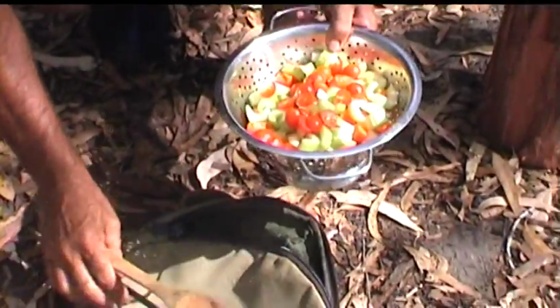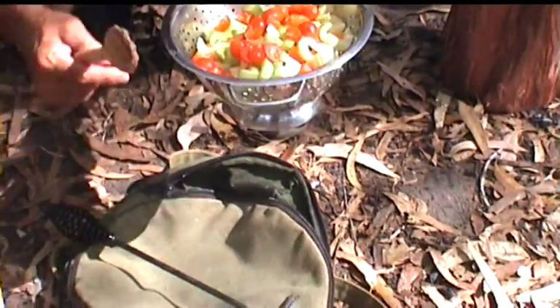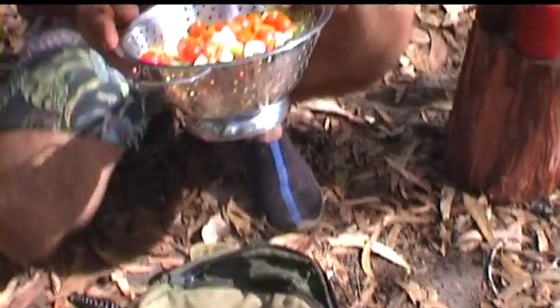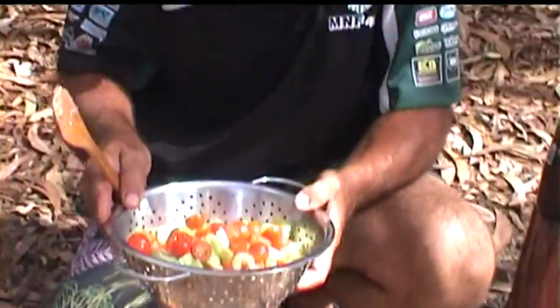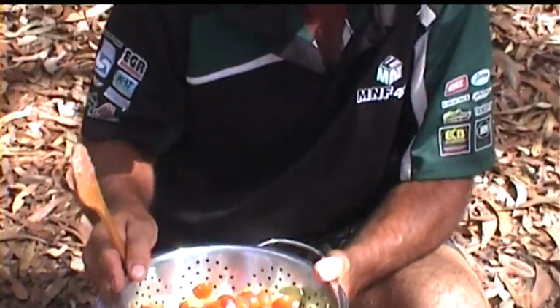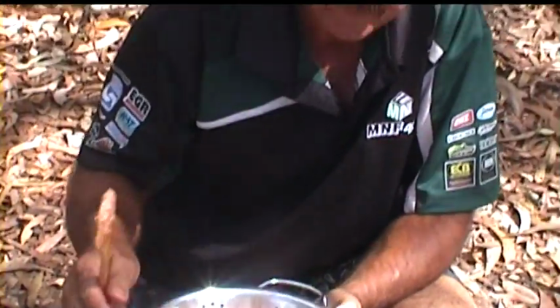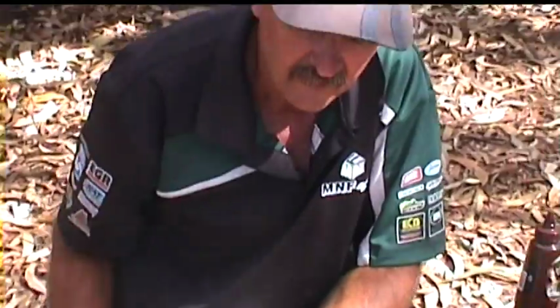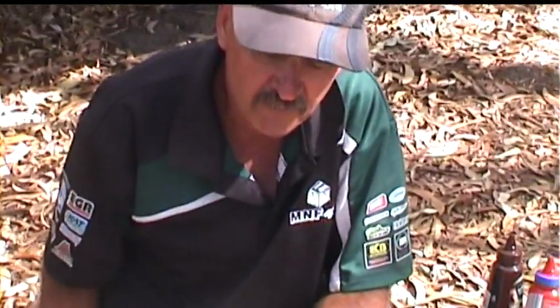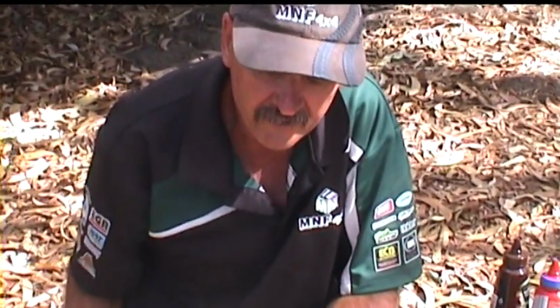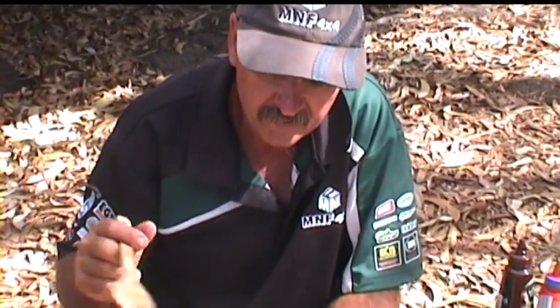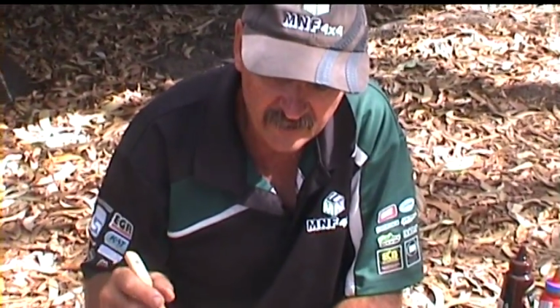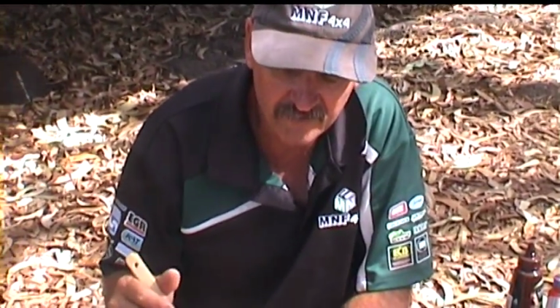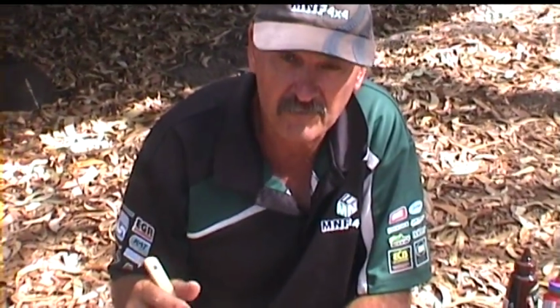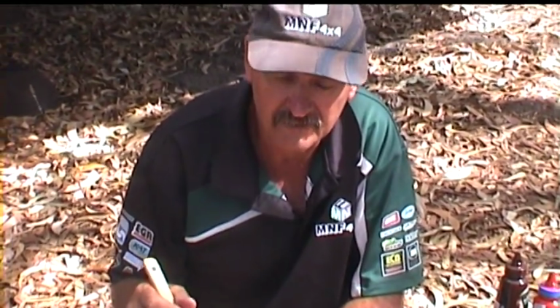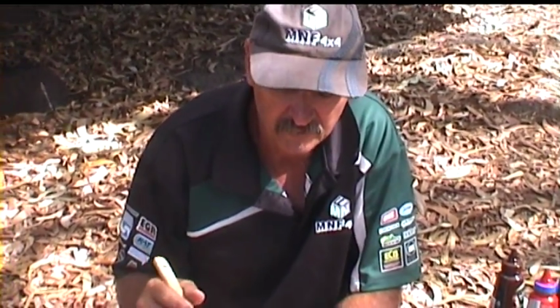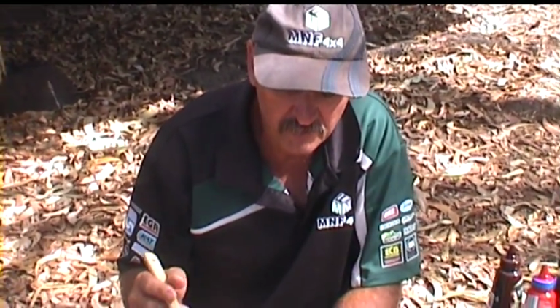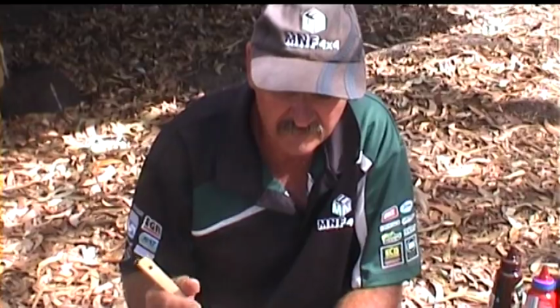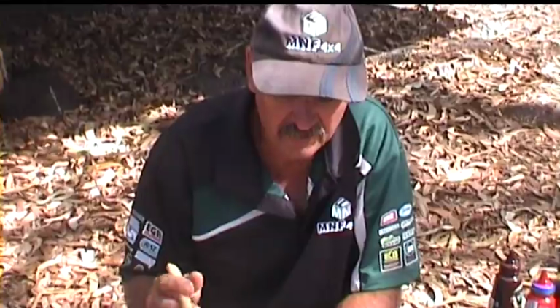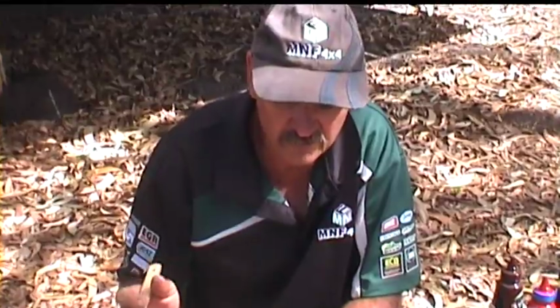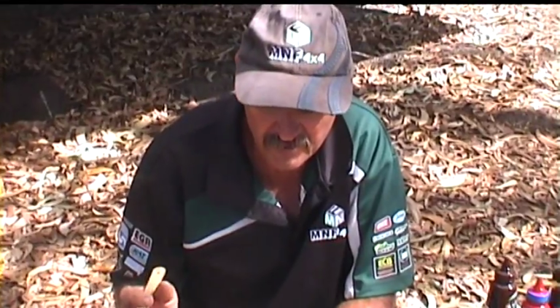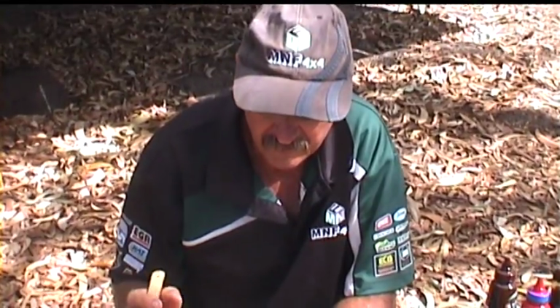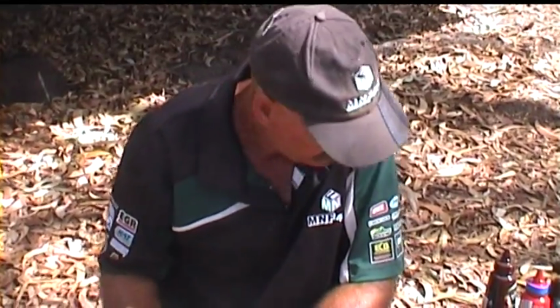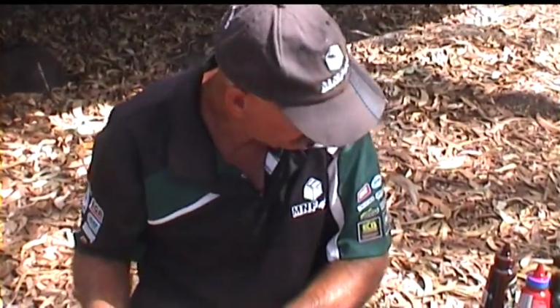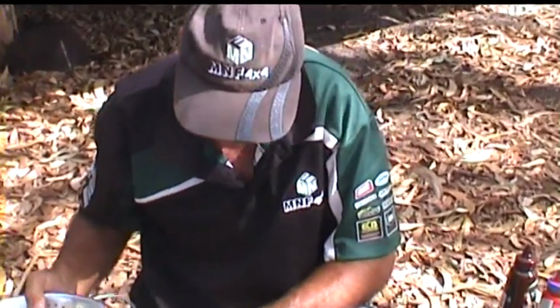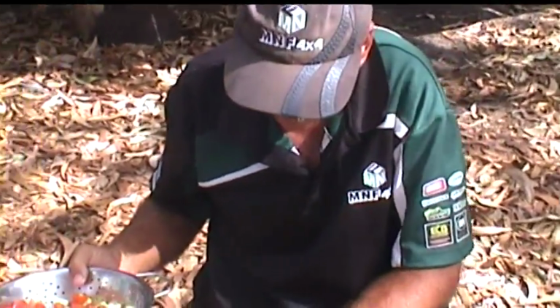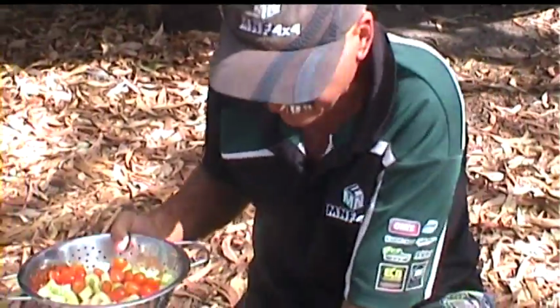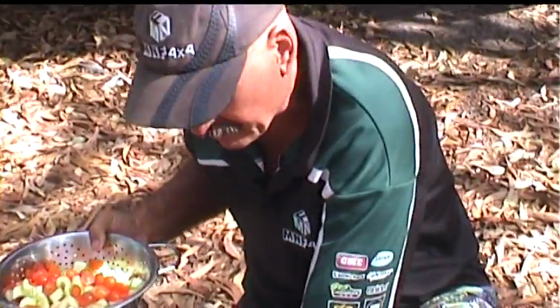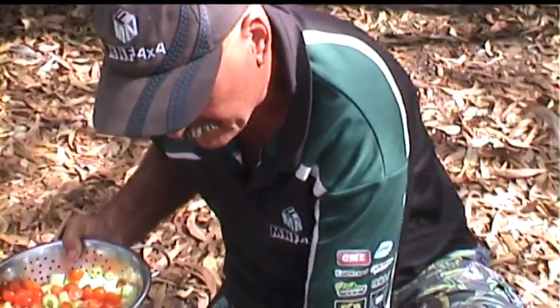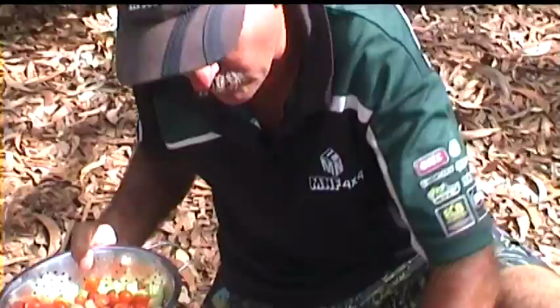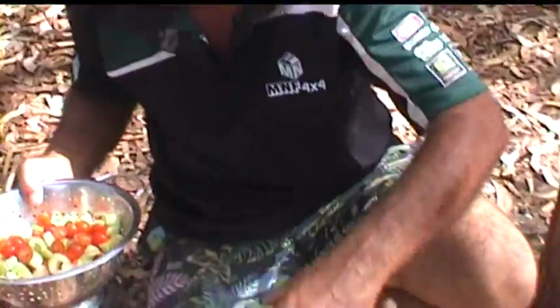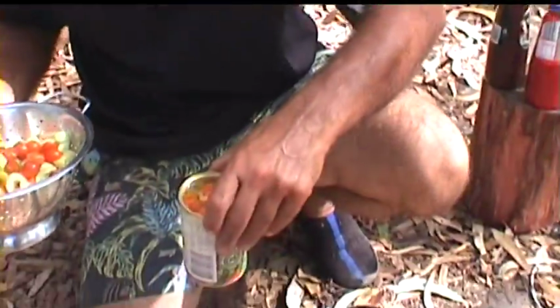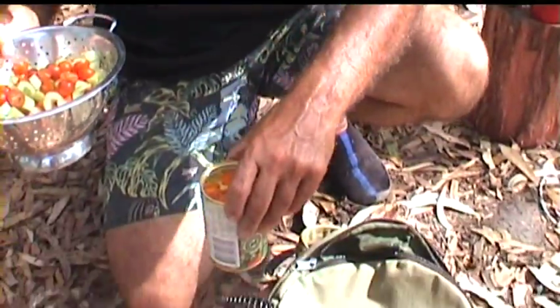Just chopped up two potatoes, one brown onion. We had leftover cherry tomatoes so we just chopped them up. Two stalks of celery. We've got carrots — a tin of carrots, peas and corn — just for a bit of a mixture.